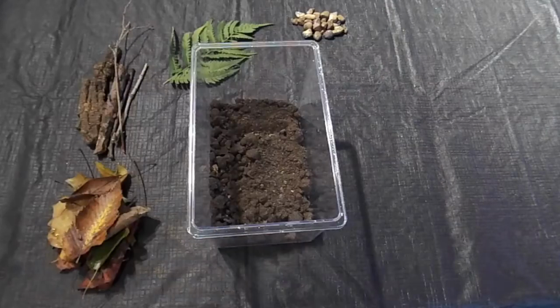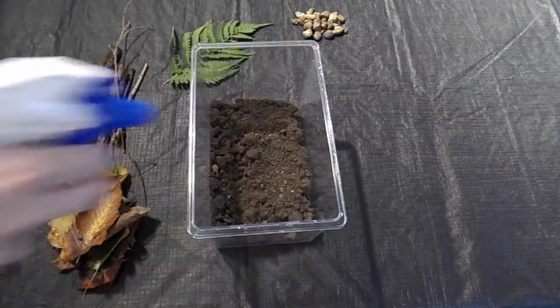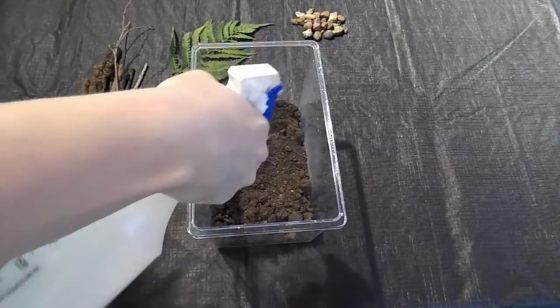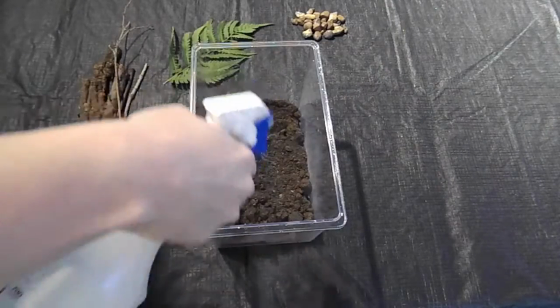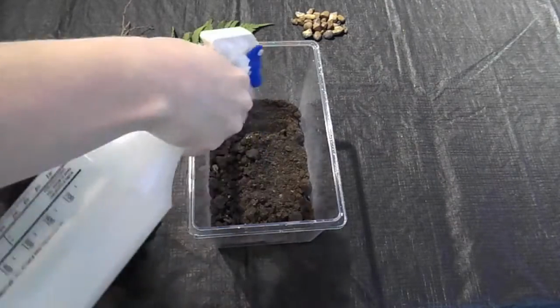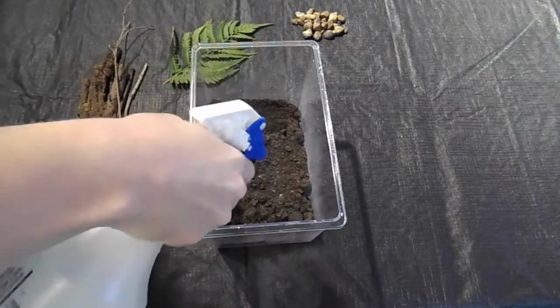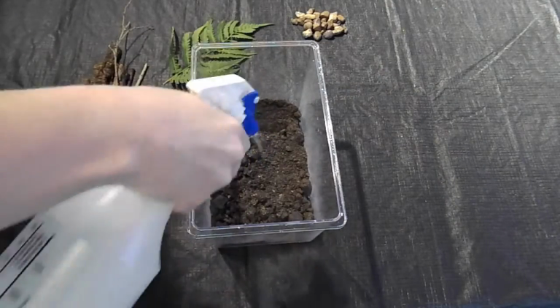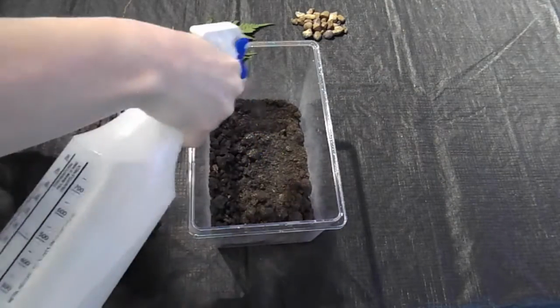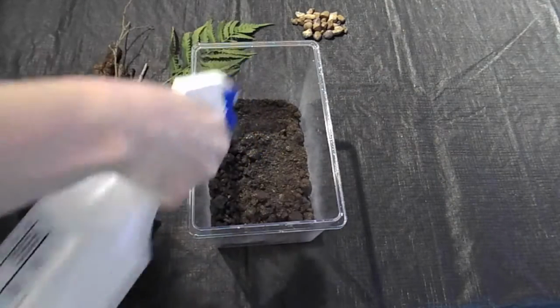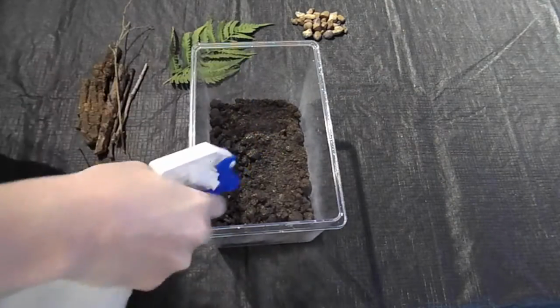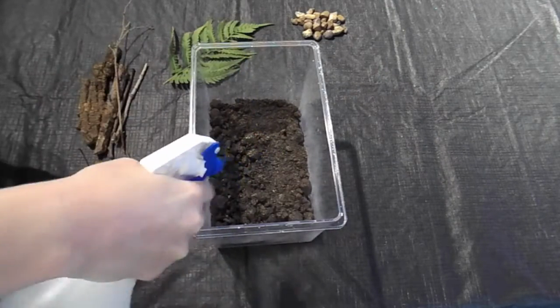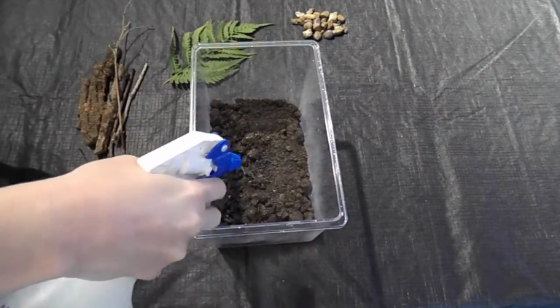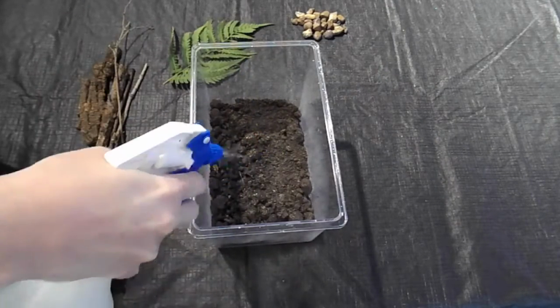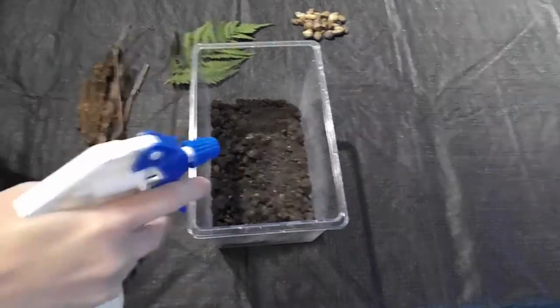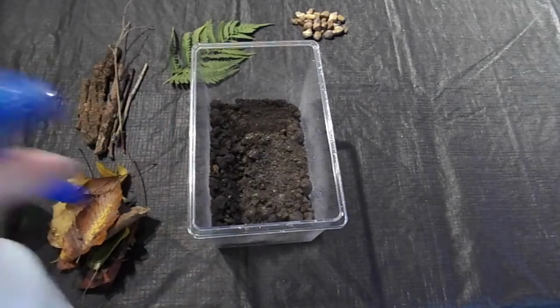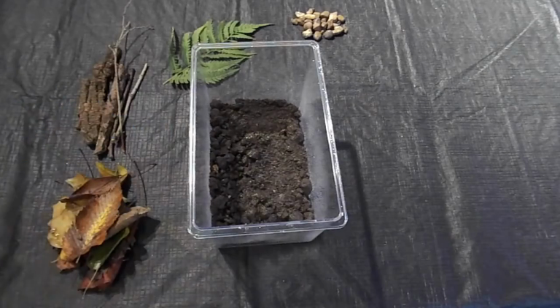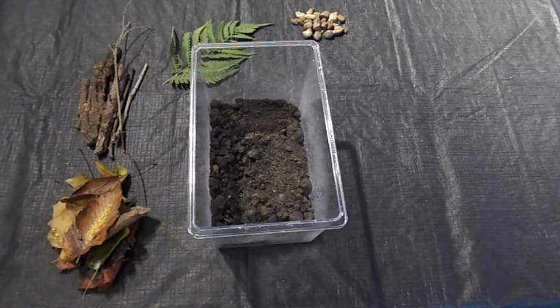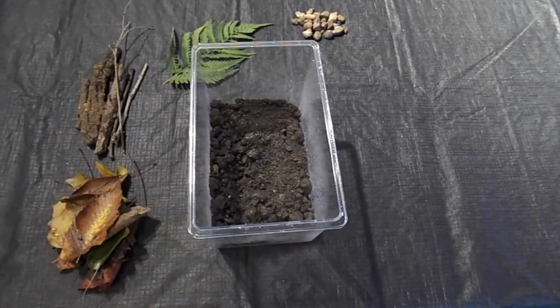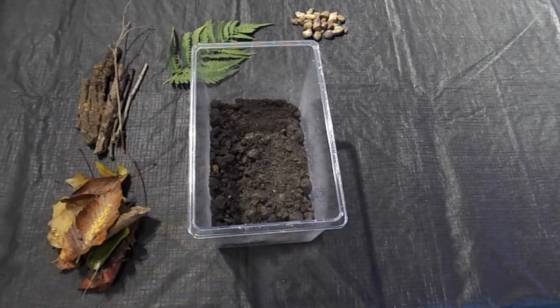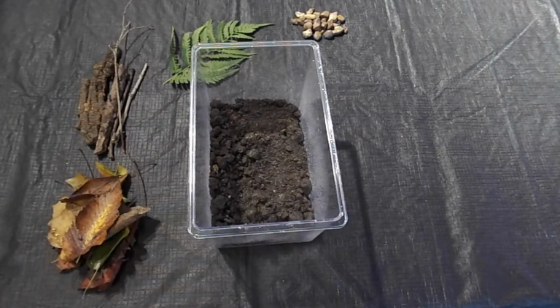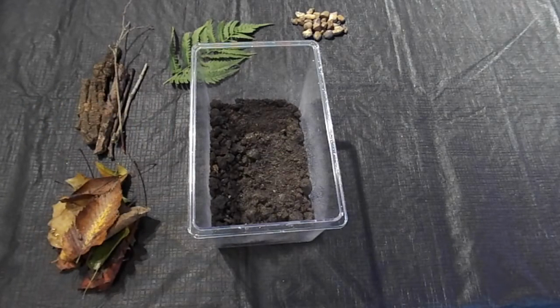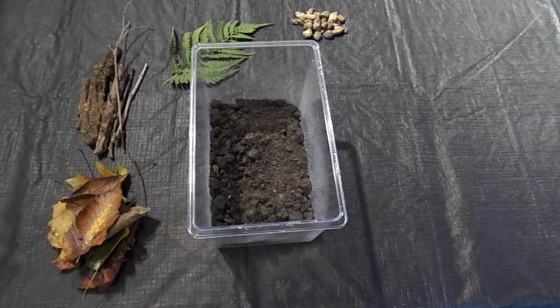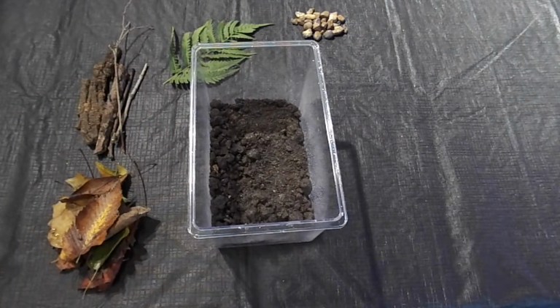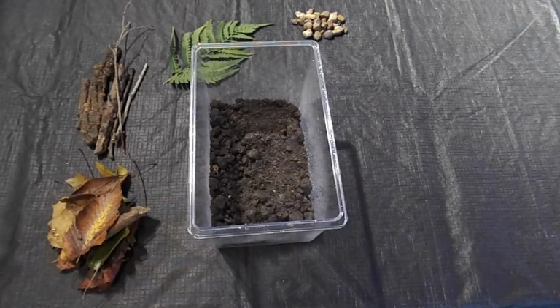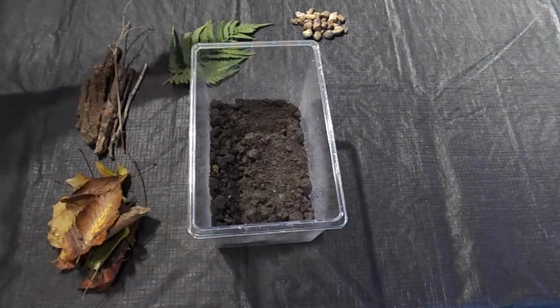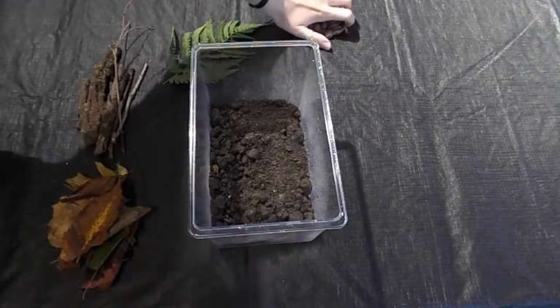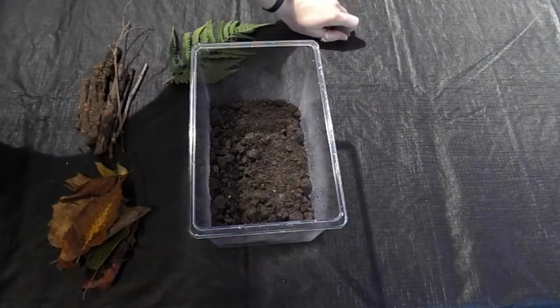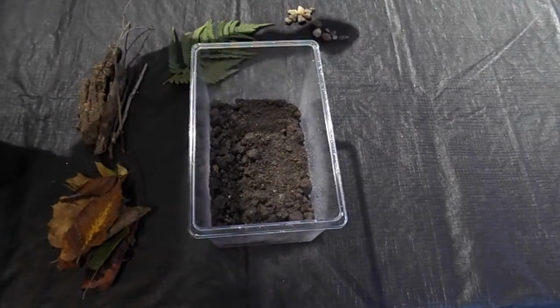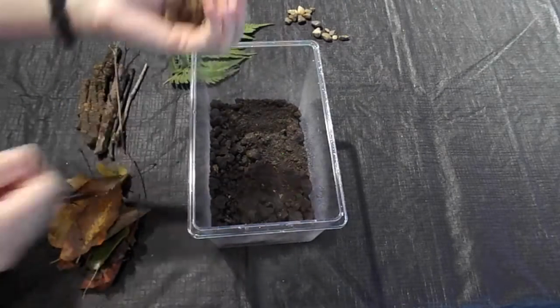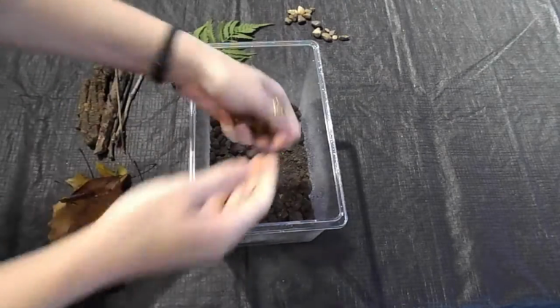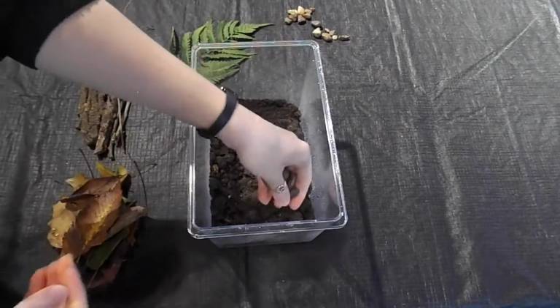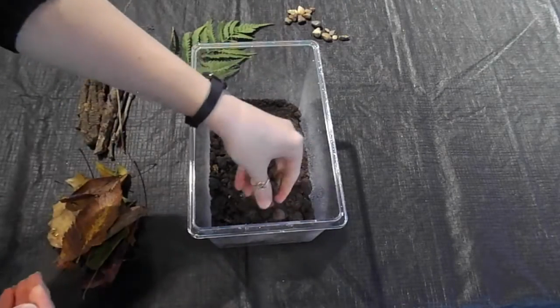Next I'm going to go ahead and dampen the soil with my spray bottle. Snails need moisture to survive, so as long as I have this terrarium, I'm going to keep a spray bottle with clean water nearby.